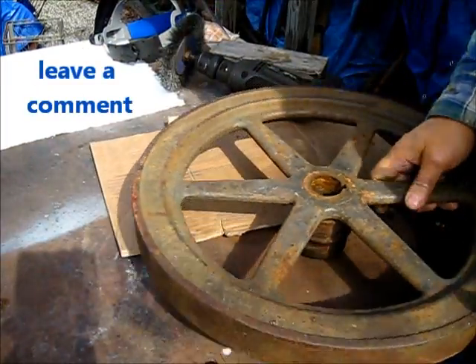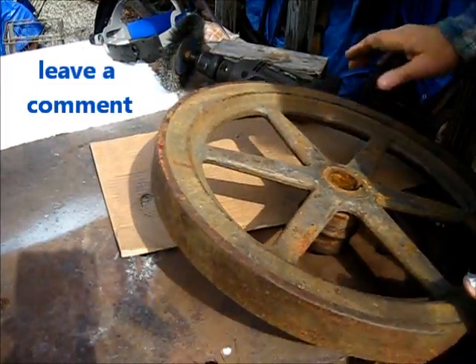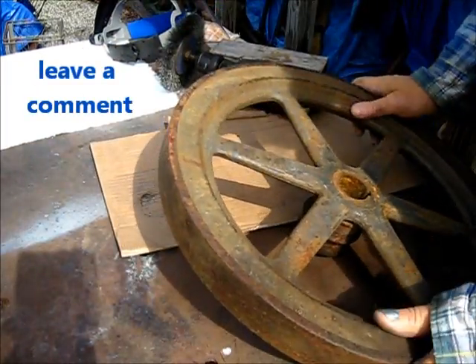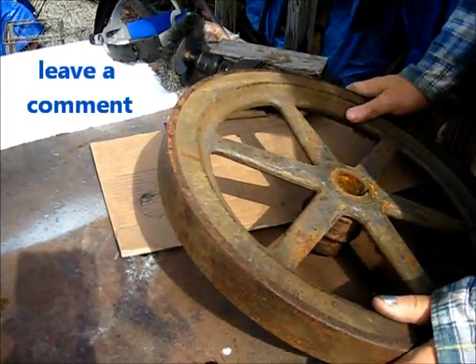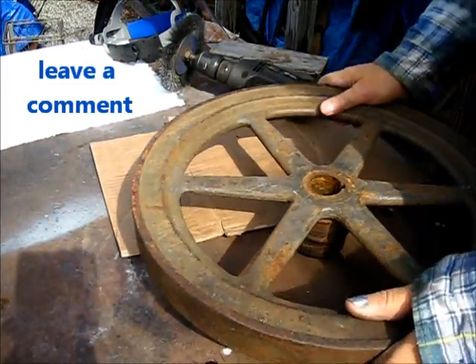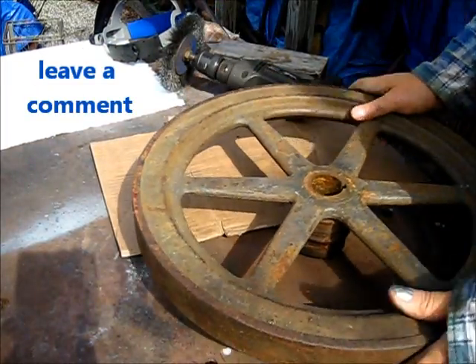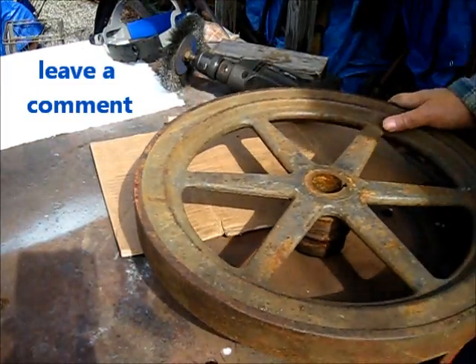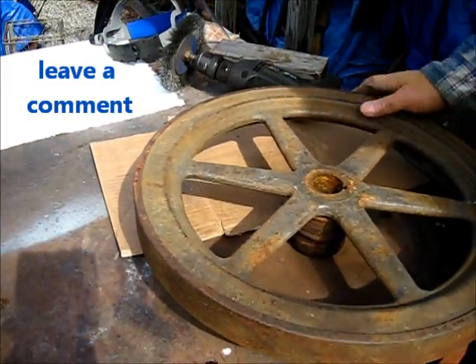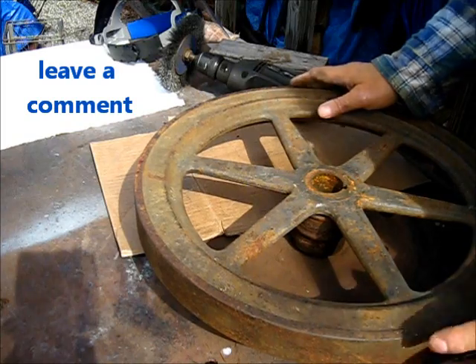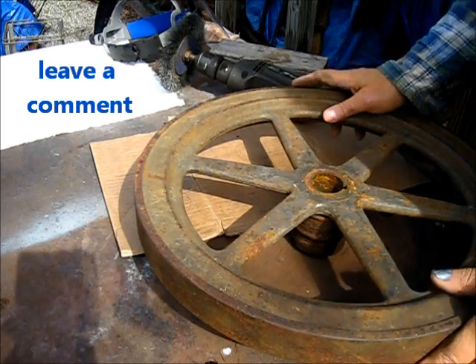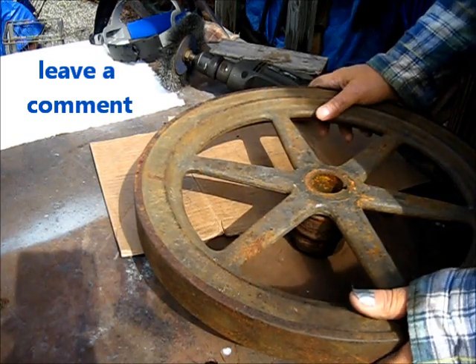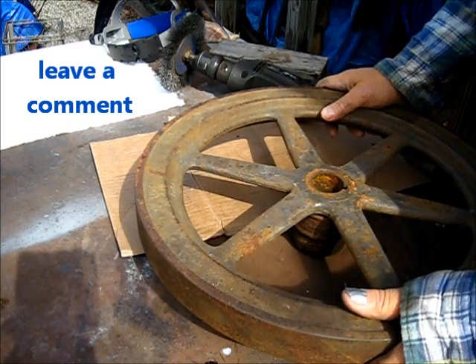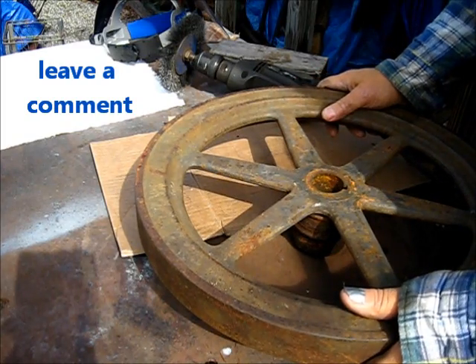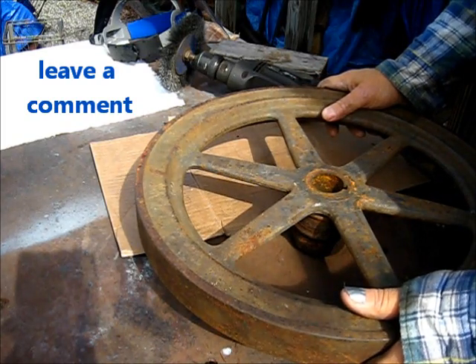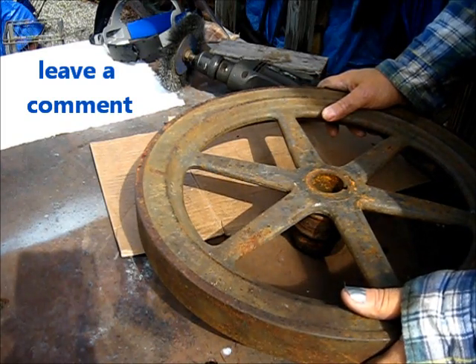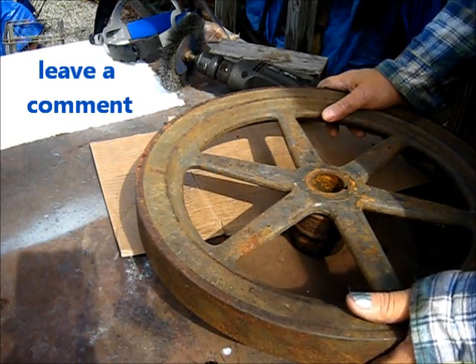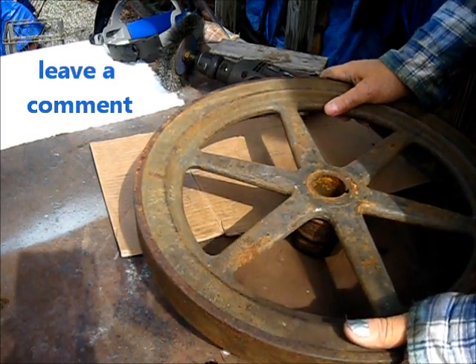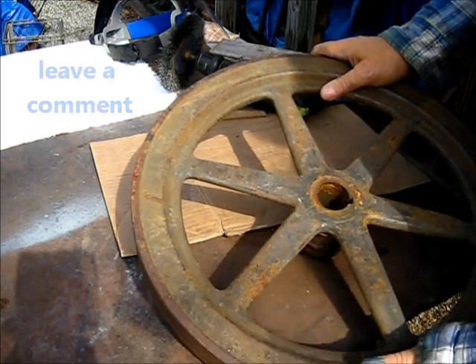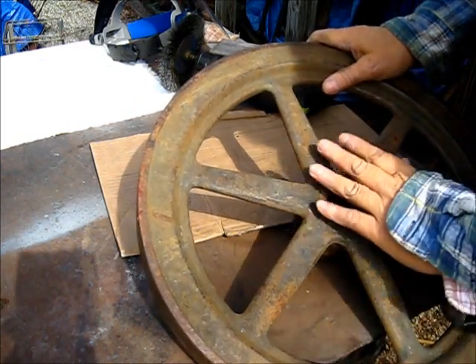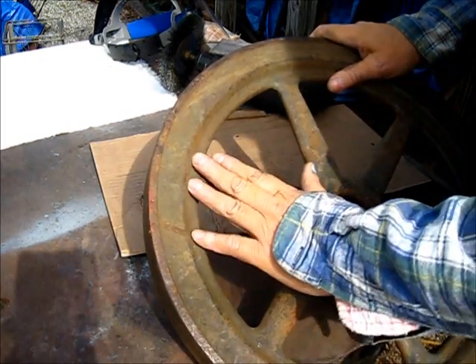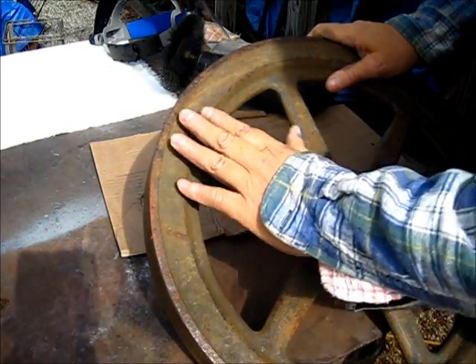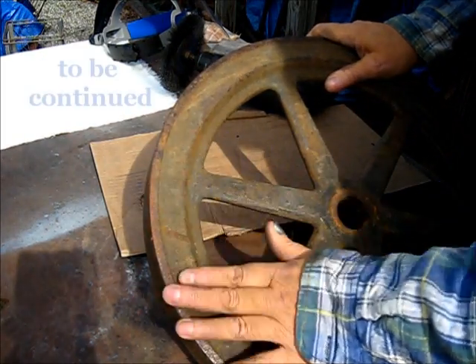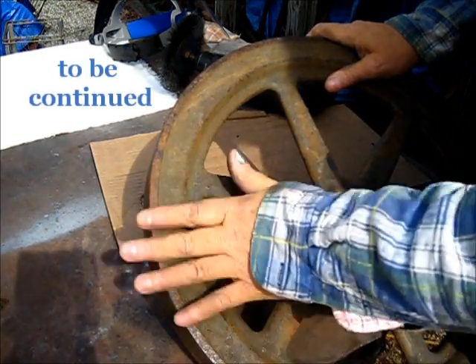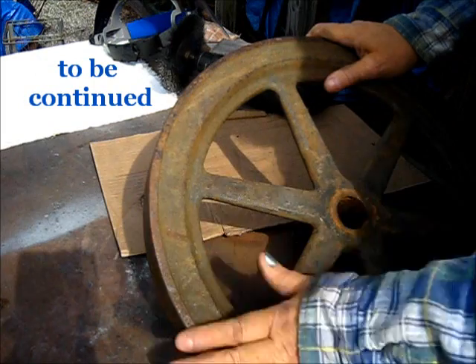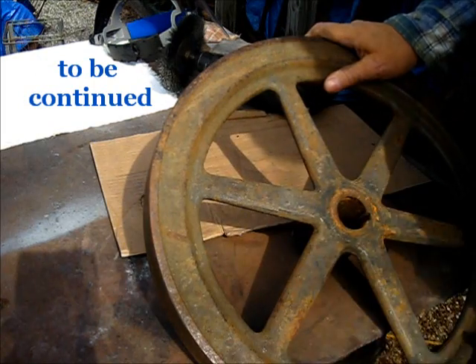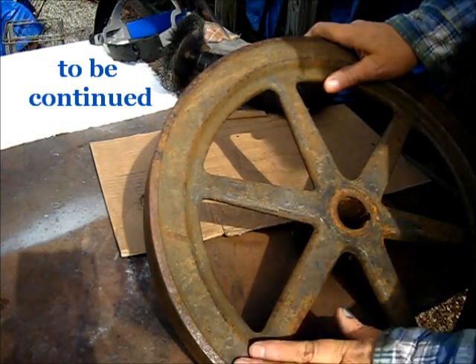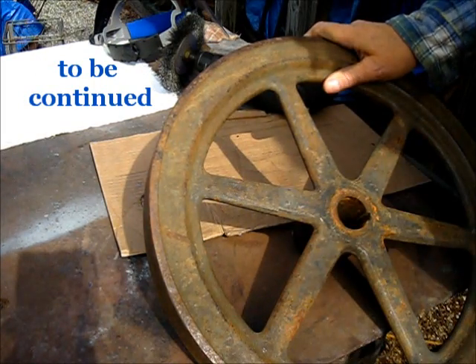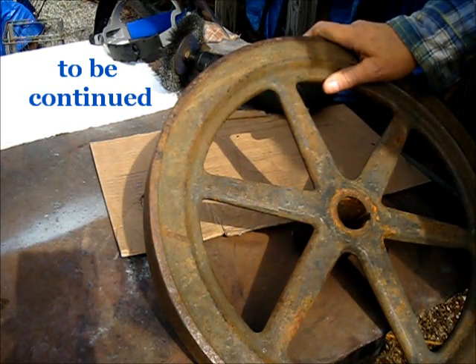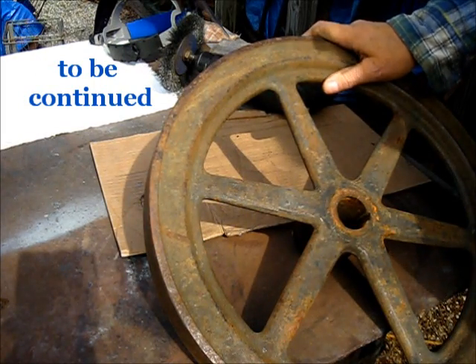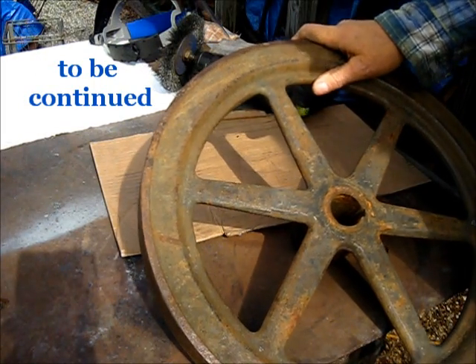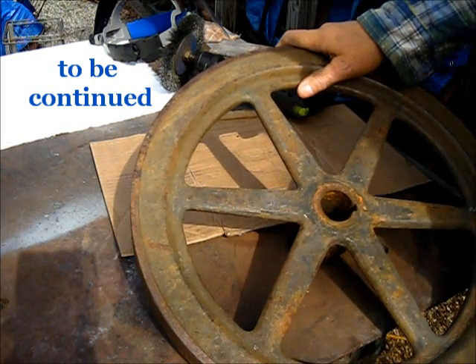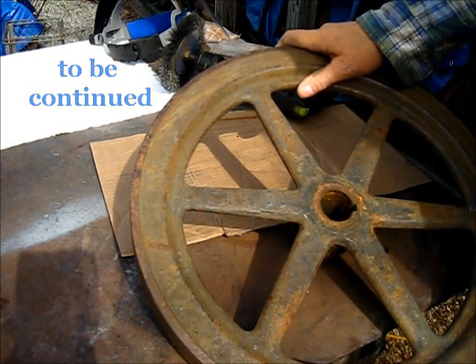I hear that delivery truck out front — I'm going to go see what it brought us. I'll meet you in there at the workbench.